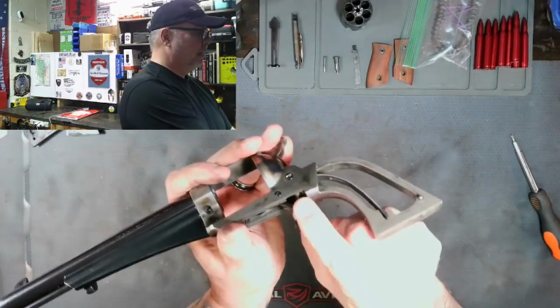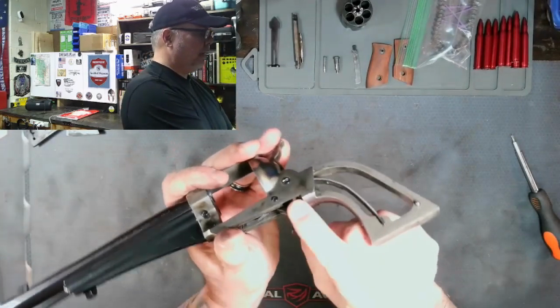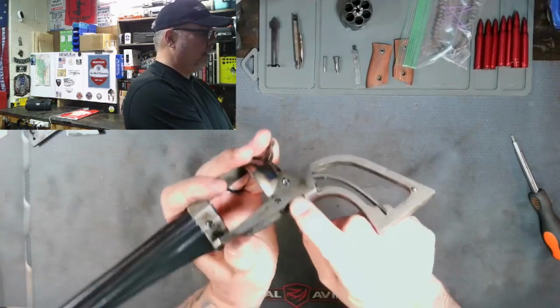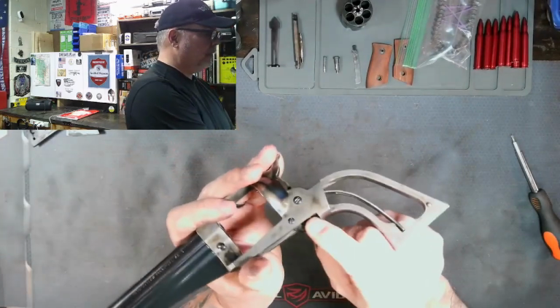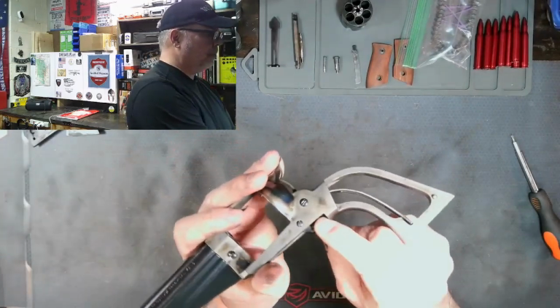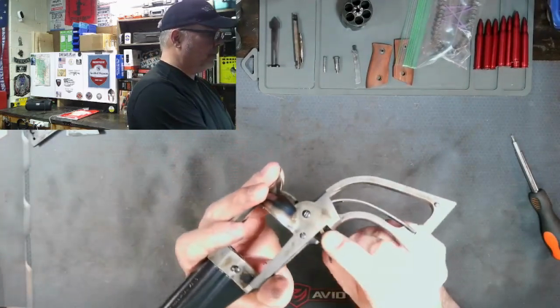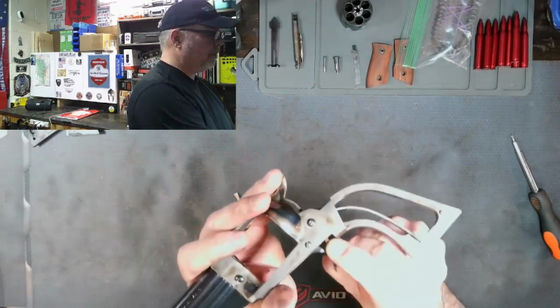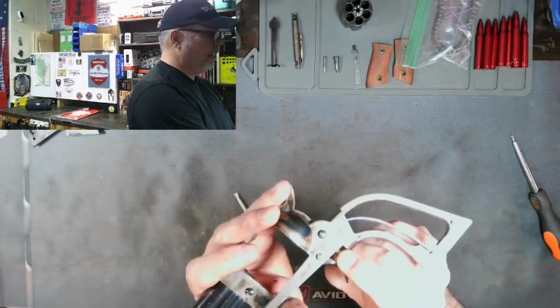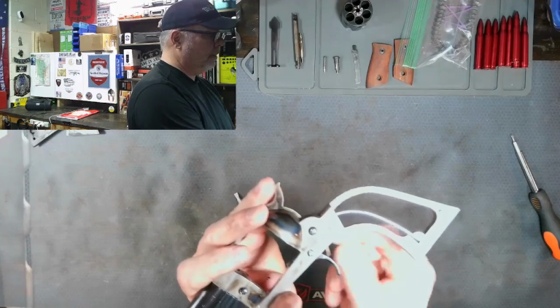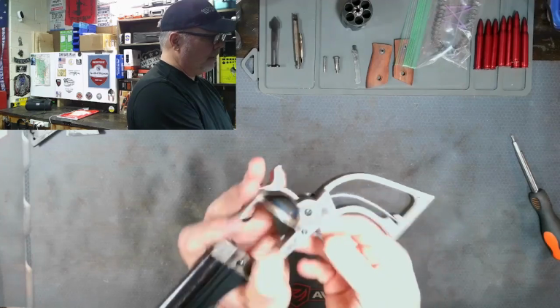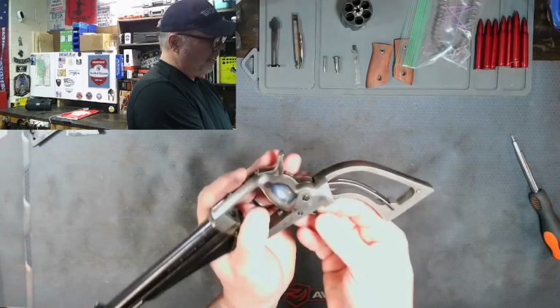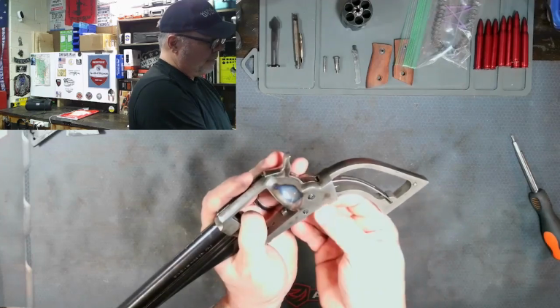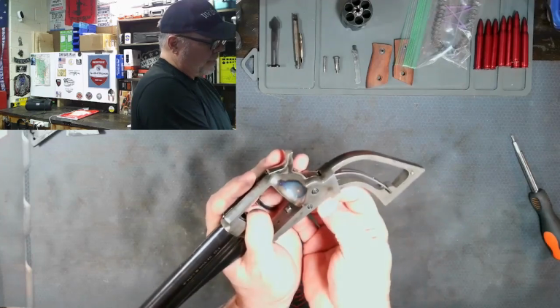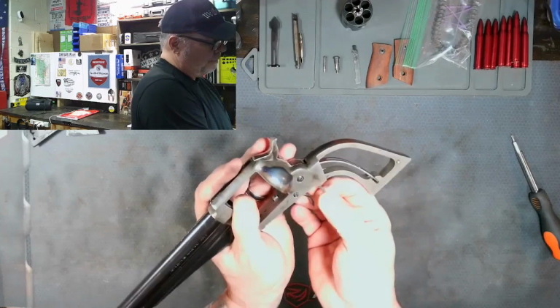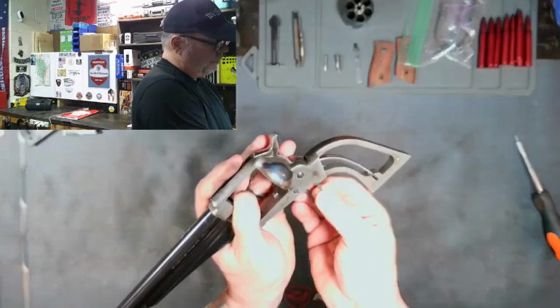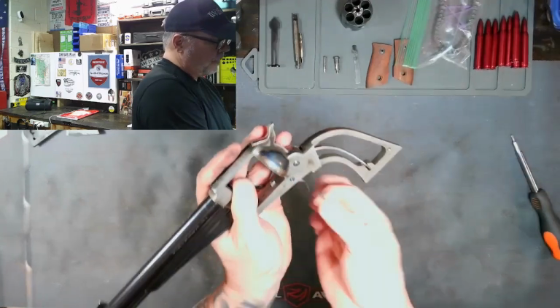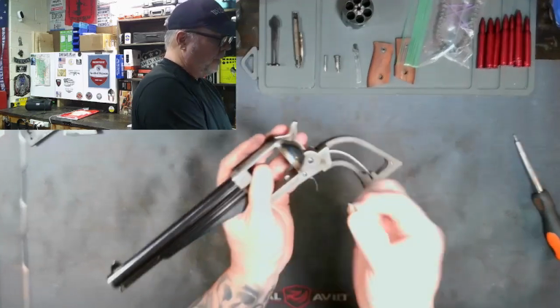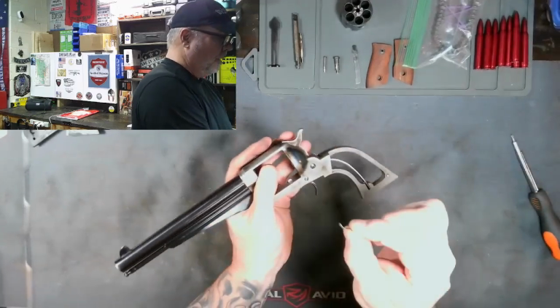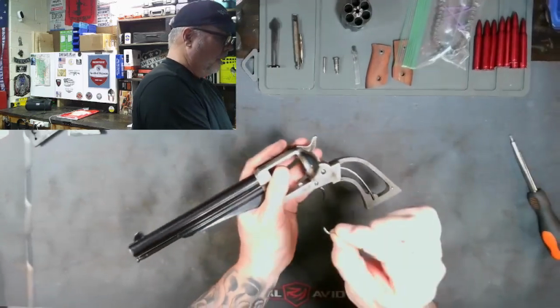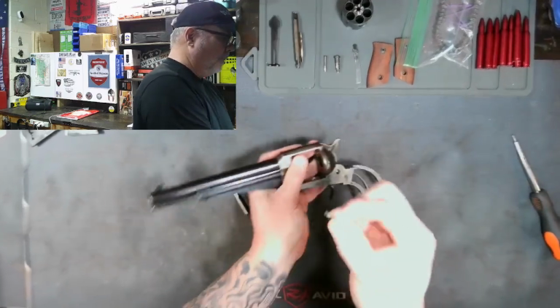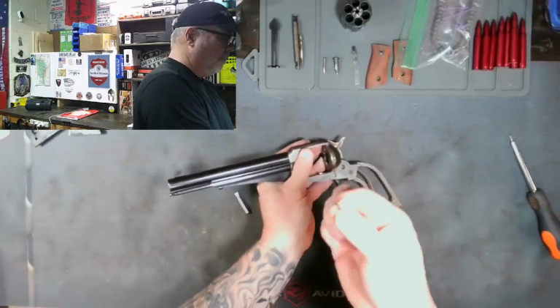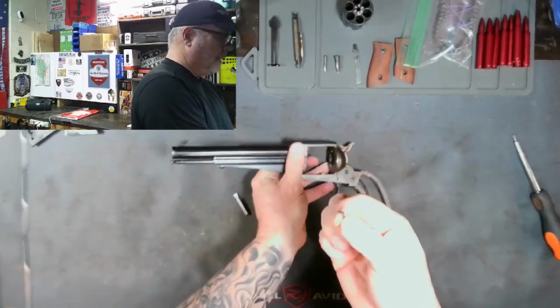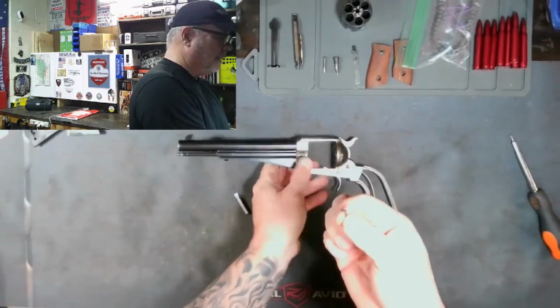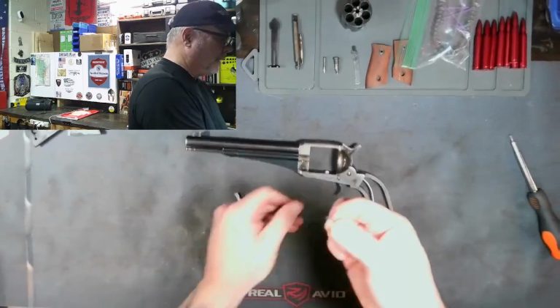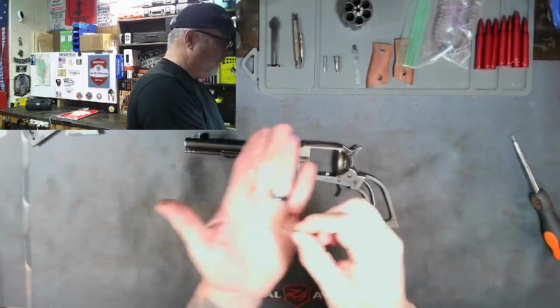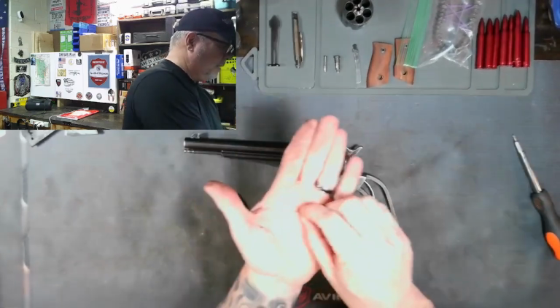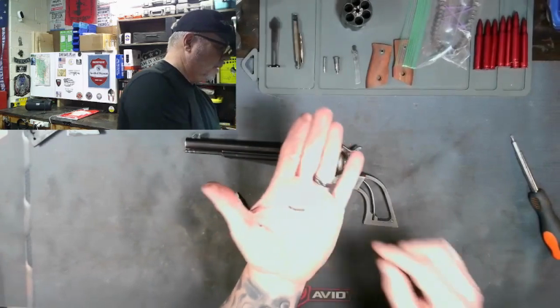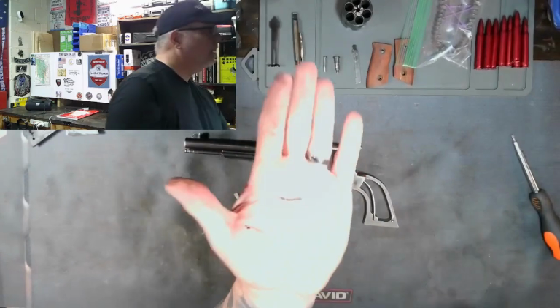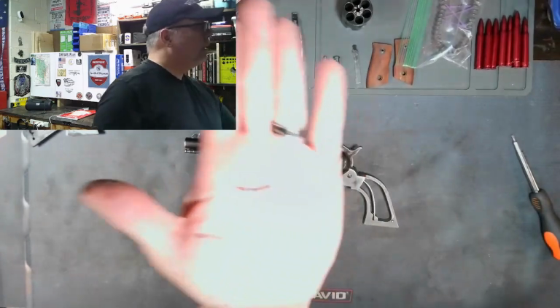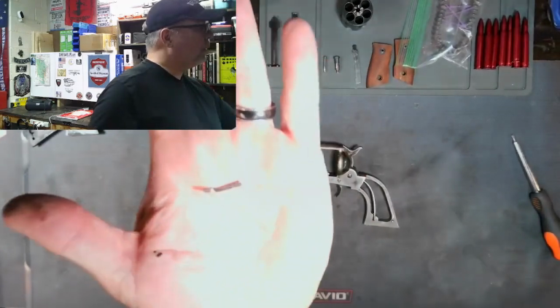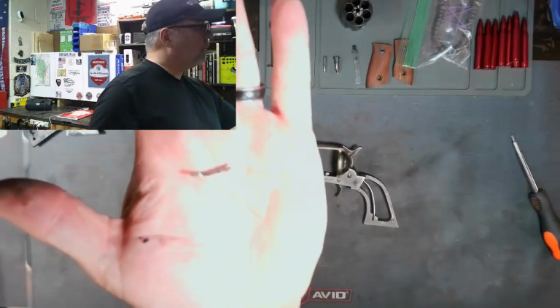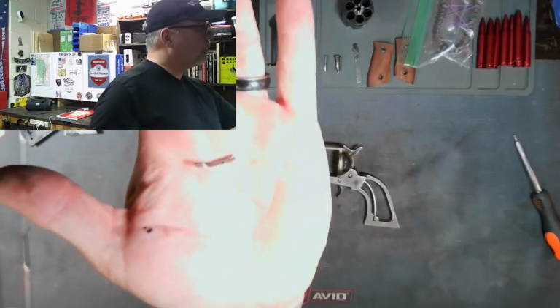There is the broken spring hanging out the bottom. Yep, as I suspected — broken pawl spring.